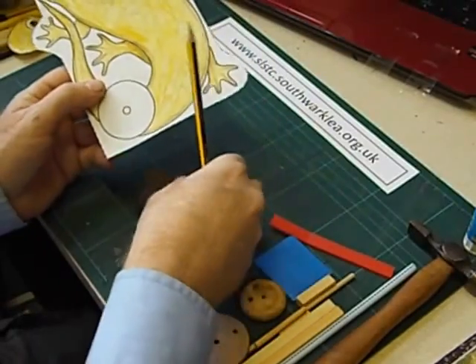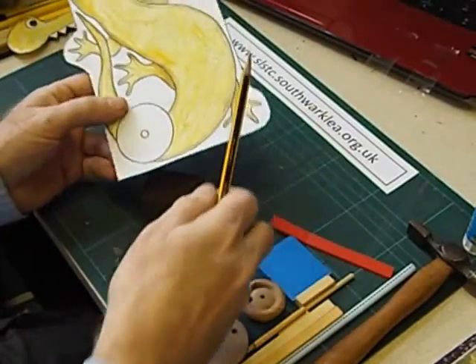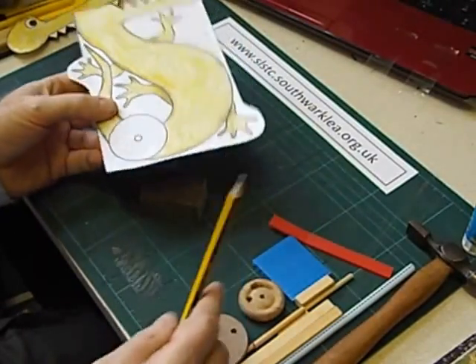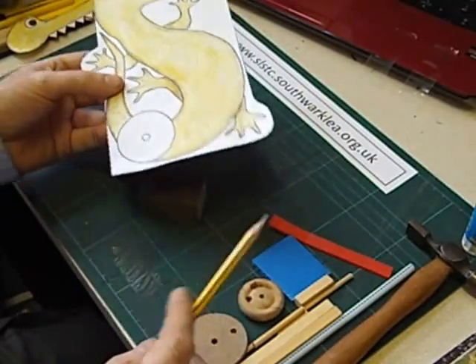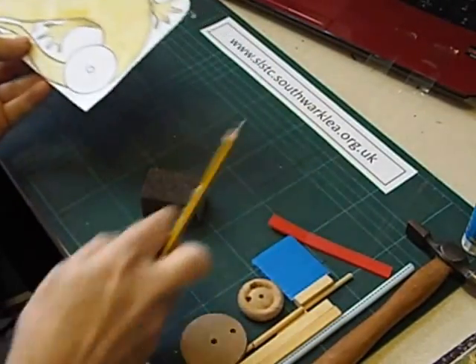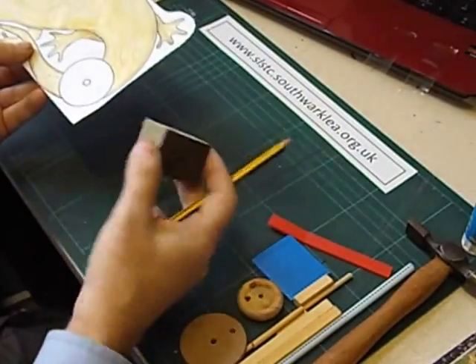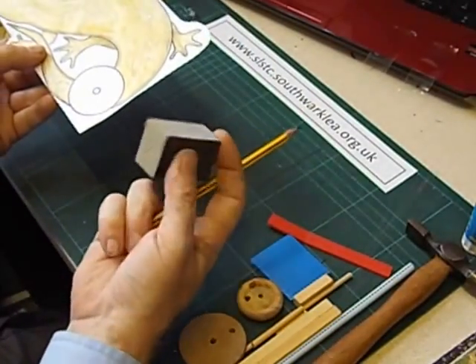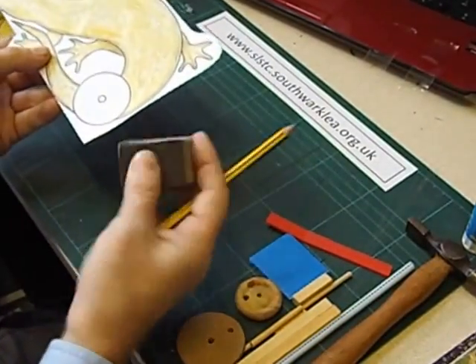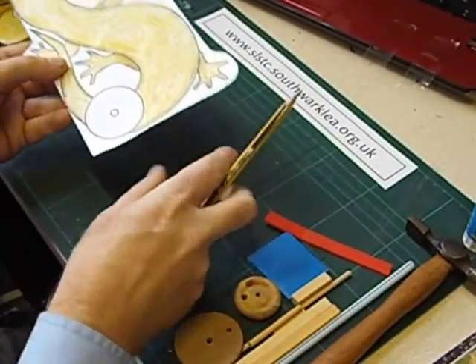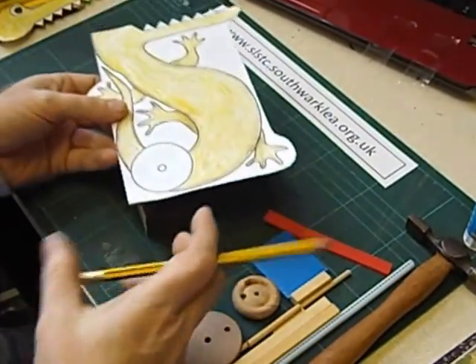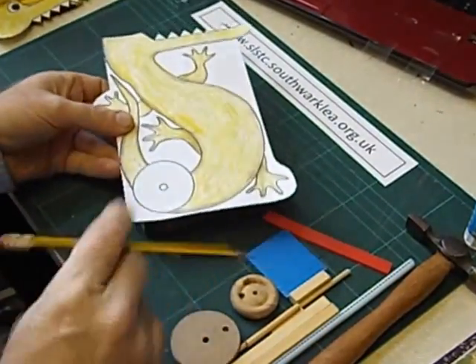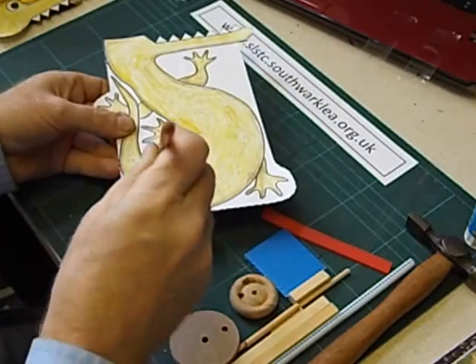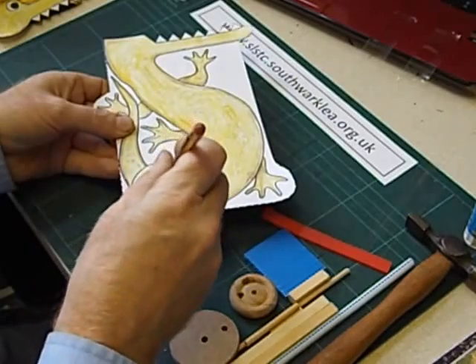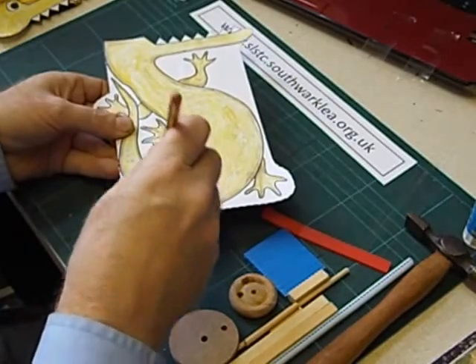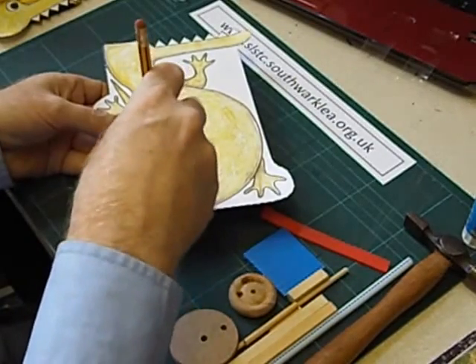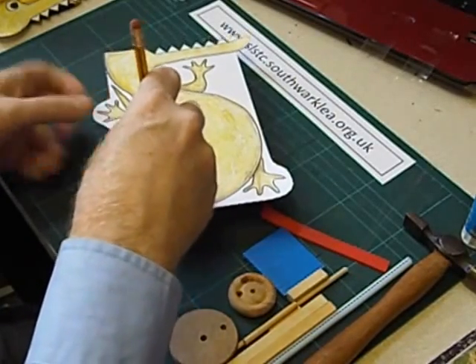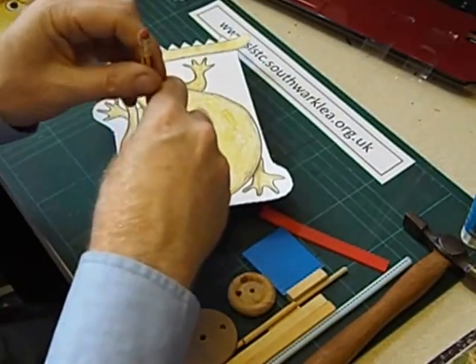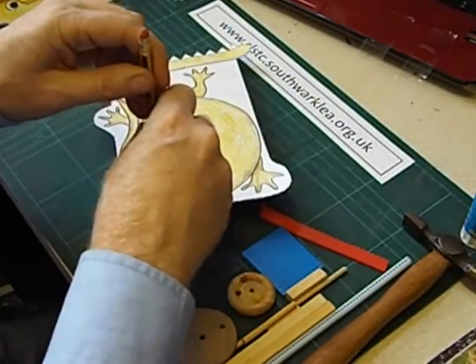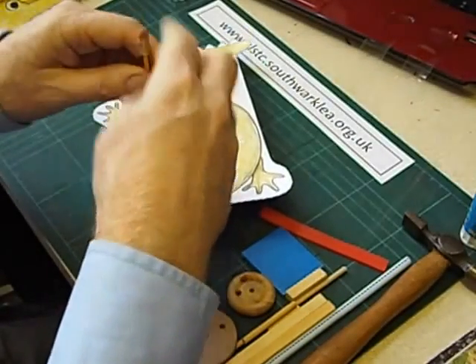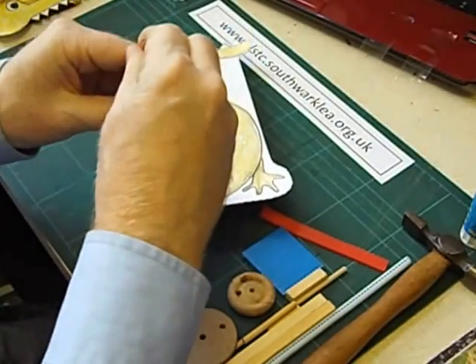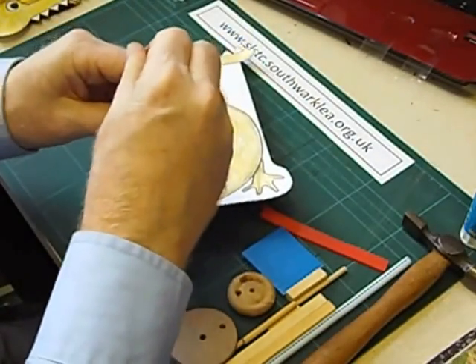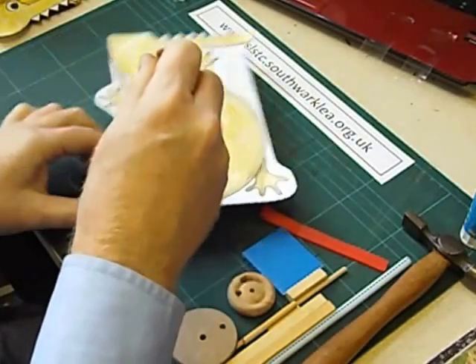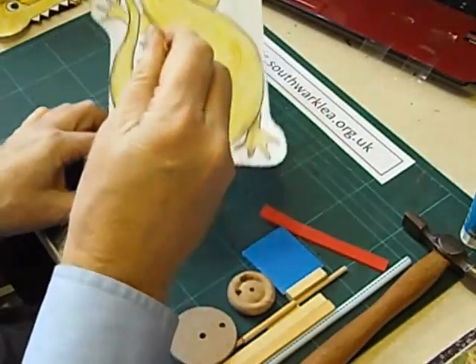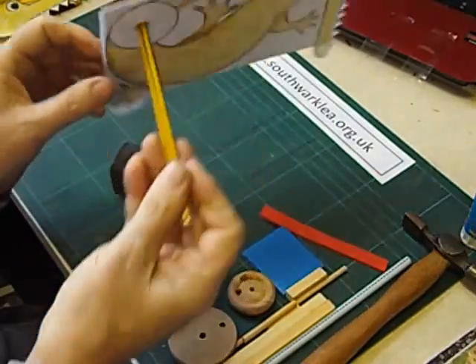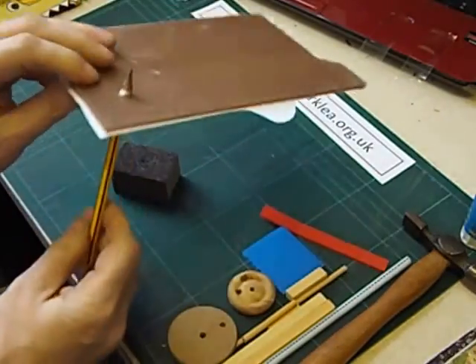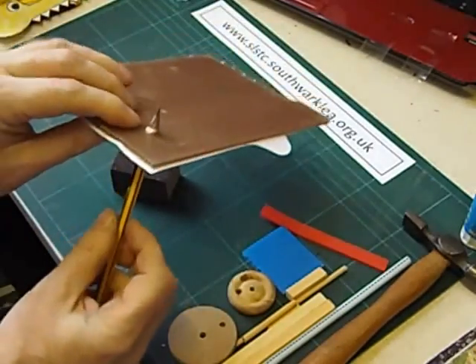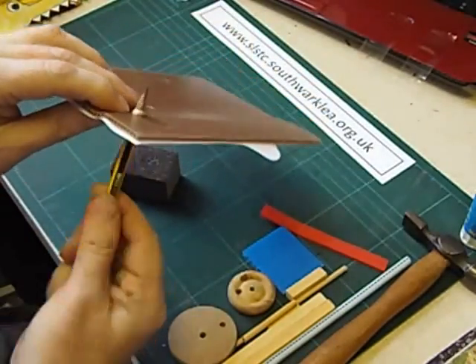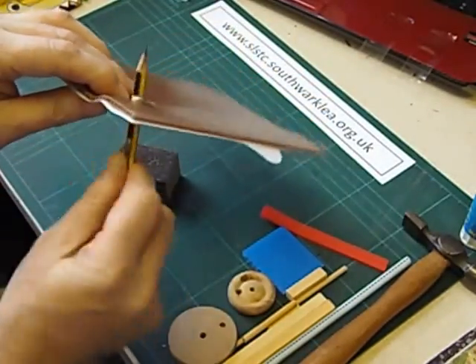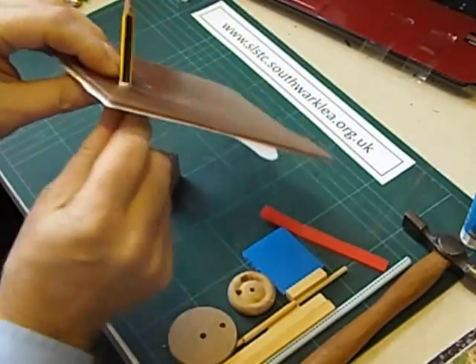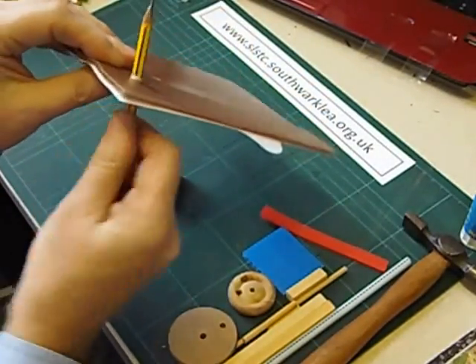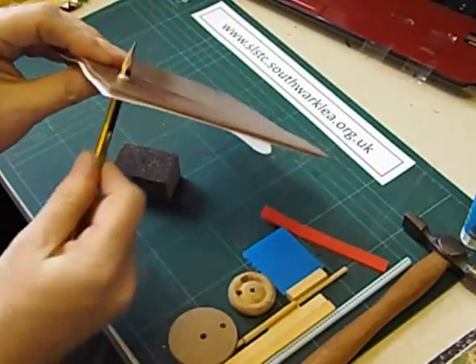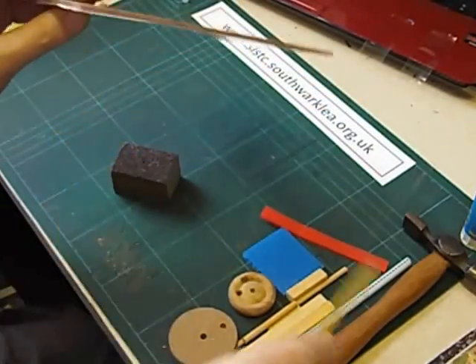To avoid any accidents I give them a sponge block so that they can push down into the sponge block. The pencil has to go all the way through — like that.